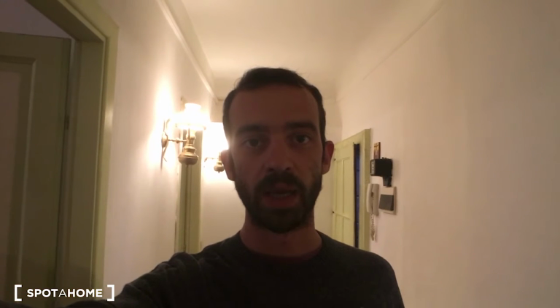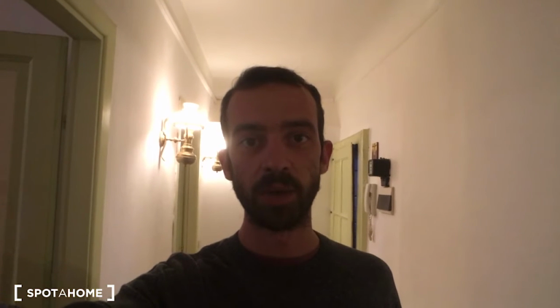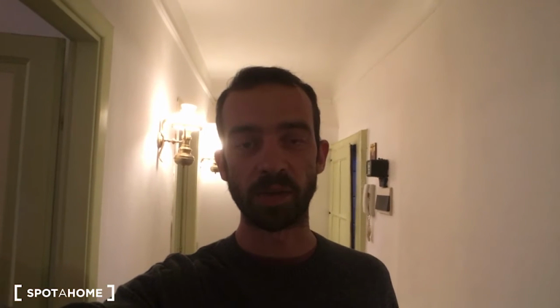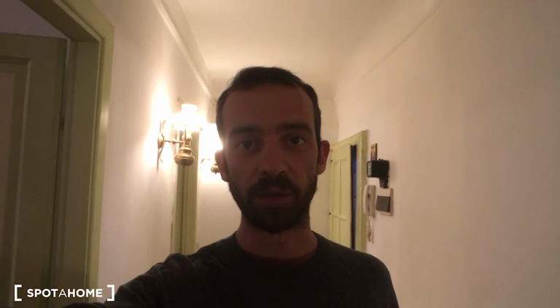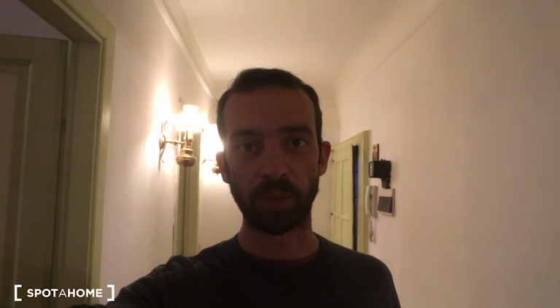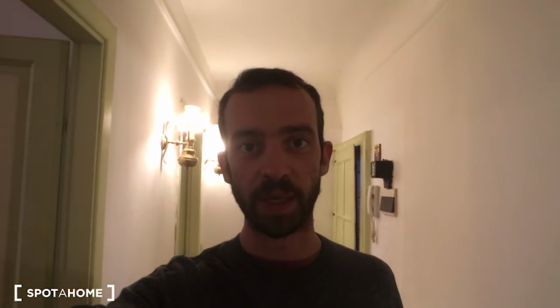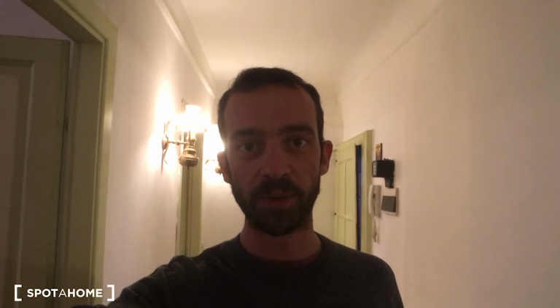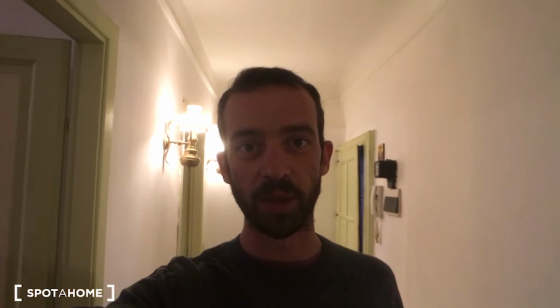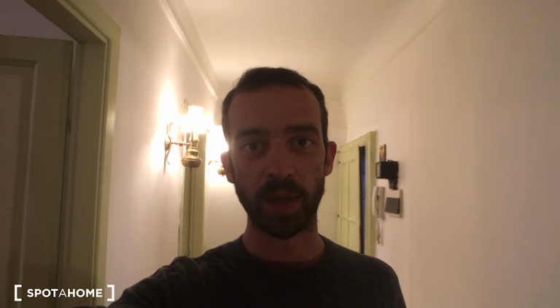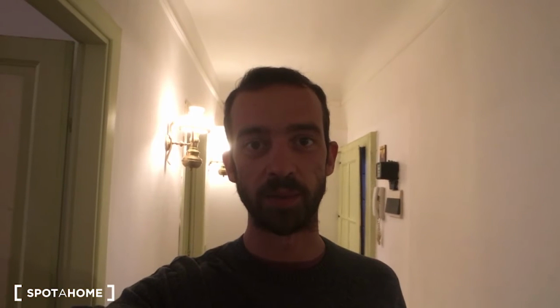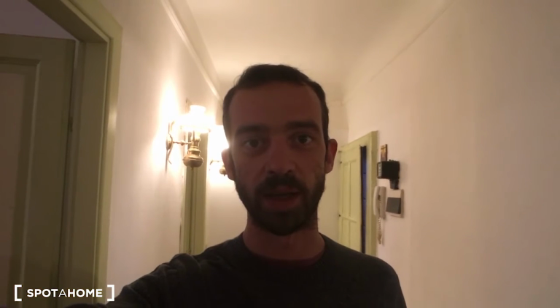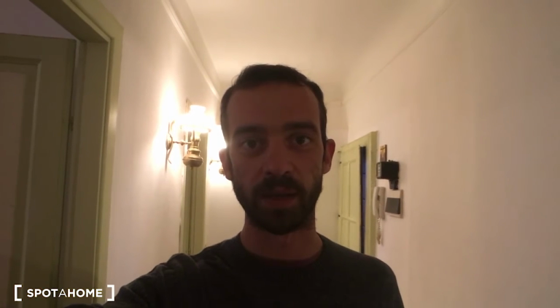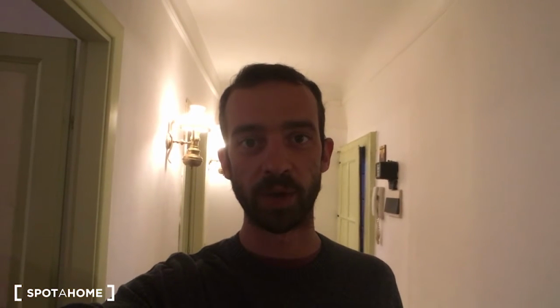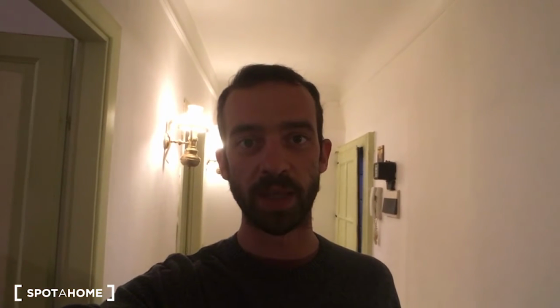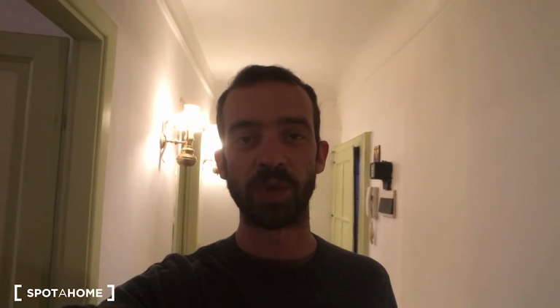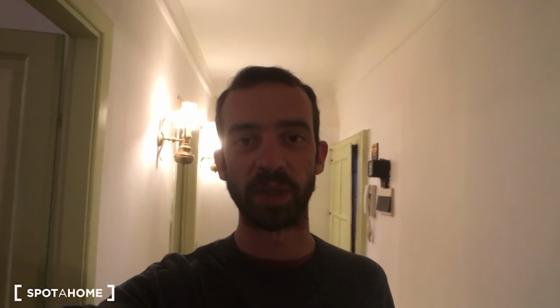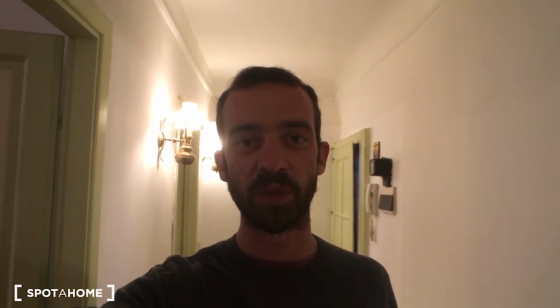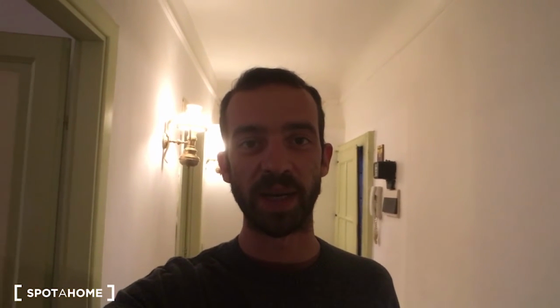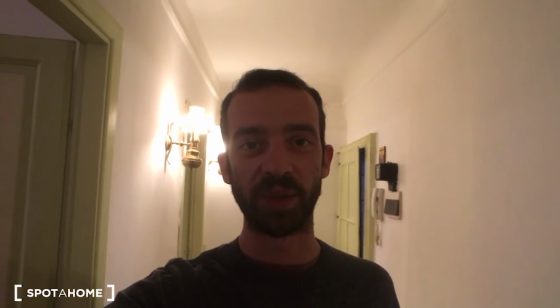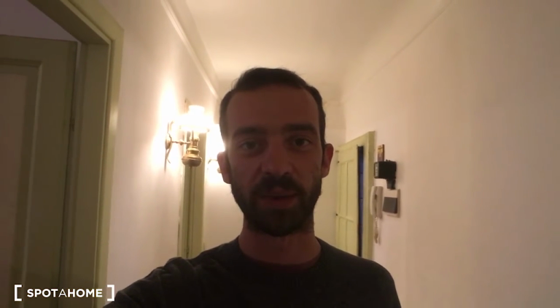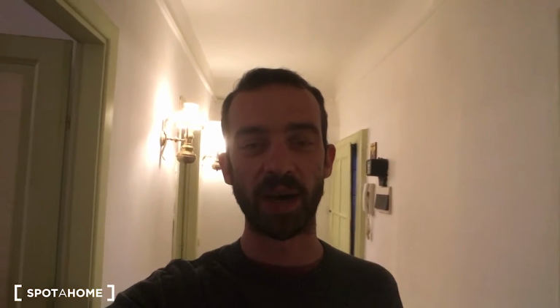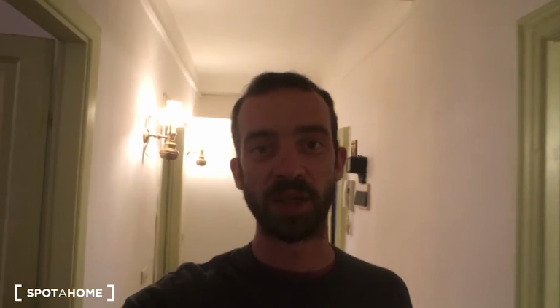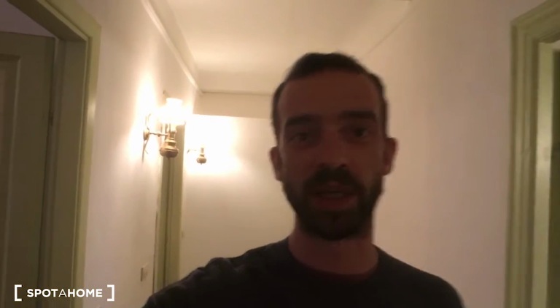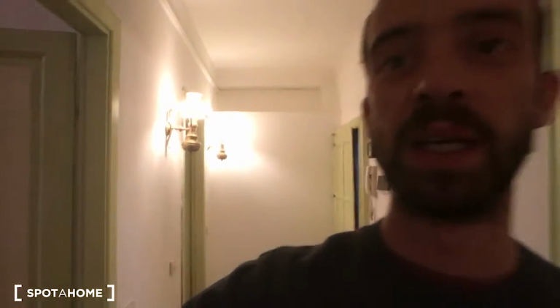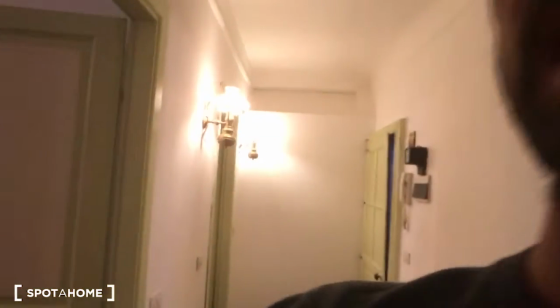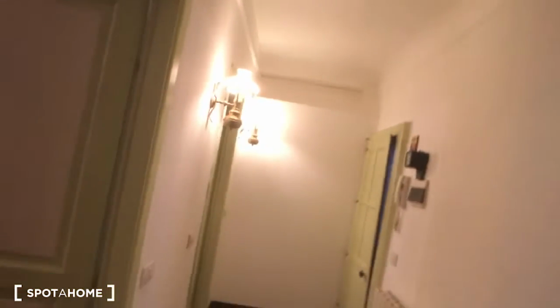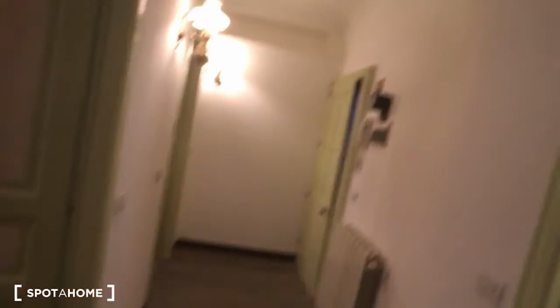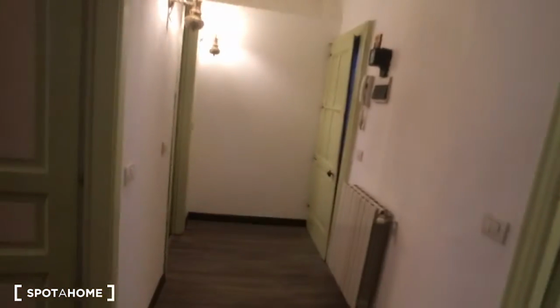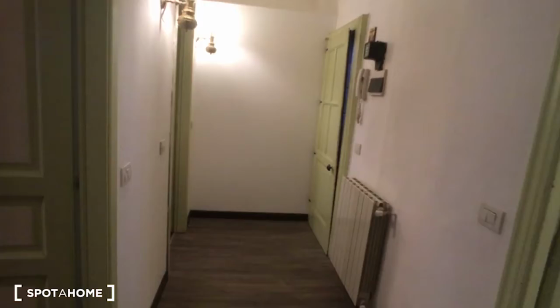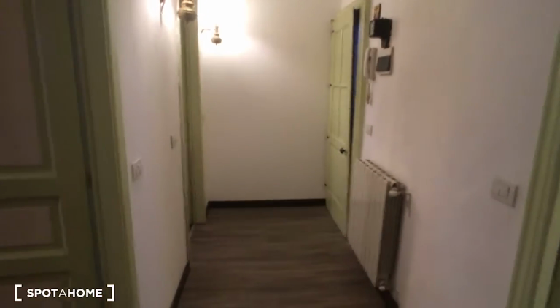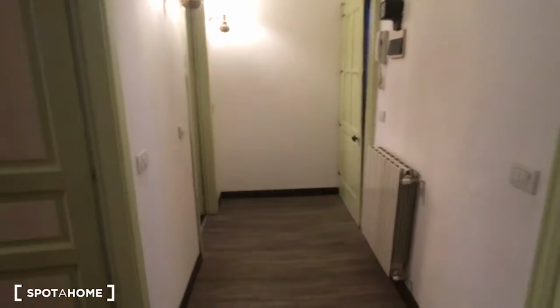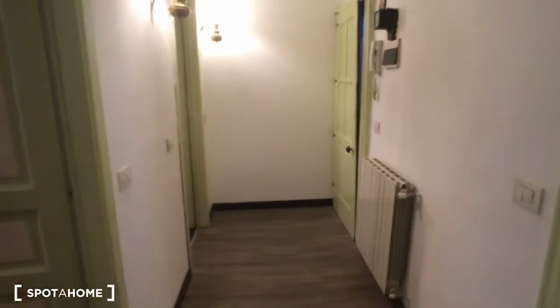Hello, this is Nicolo from Suodo Milano. Today we are in a really nice three-bedroom apartment, so we can now take a look at the house. Here we are at the entrance hall.